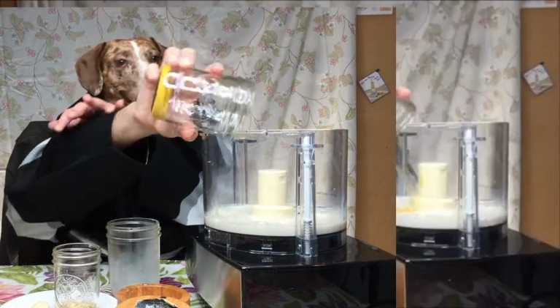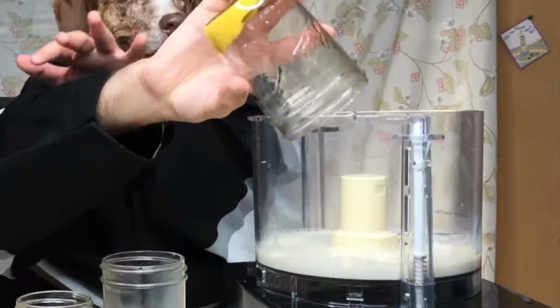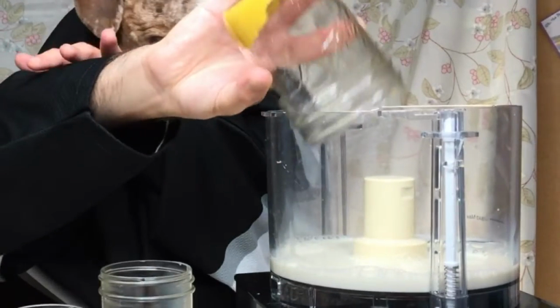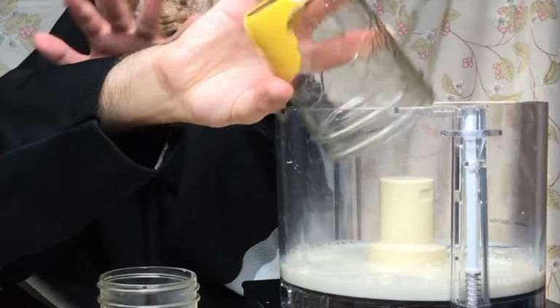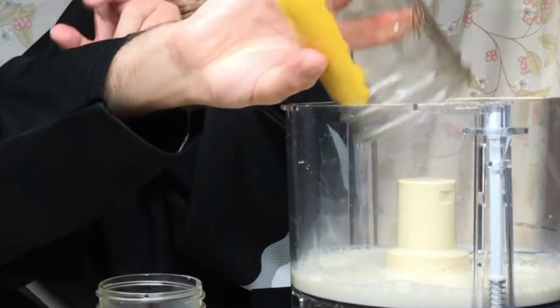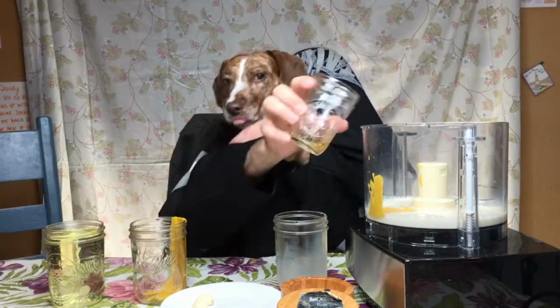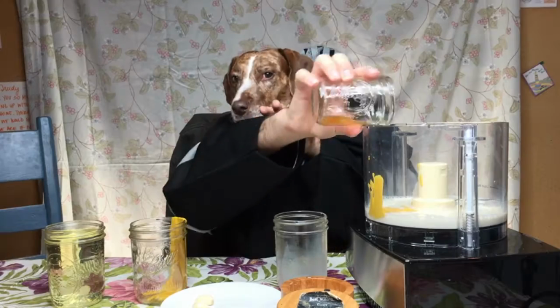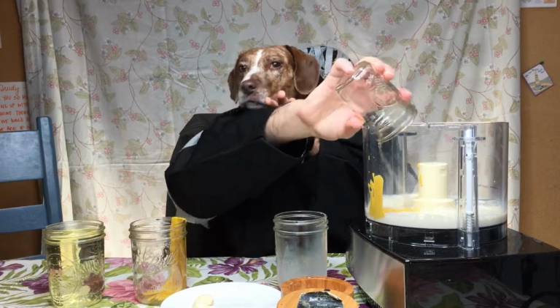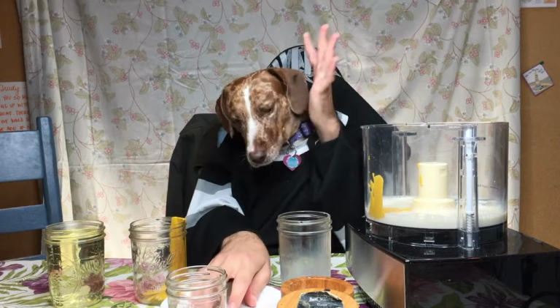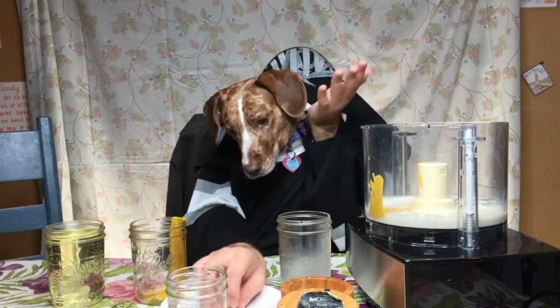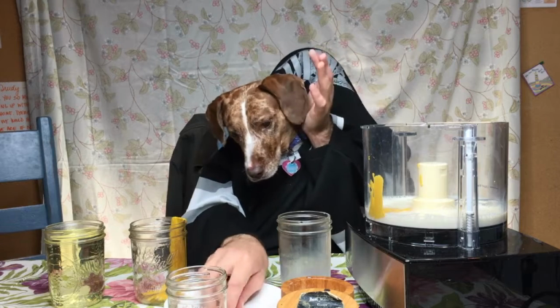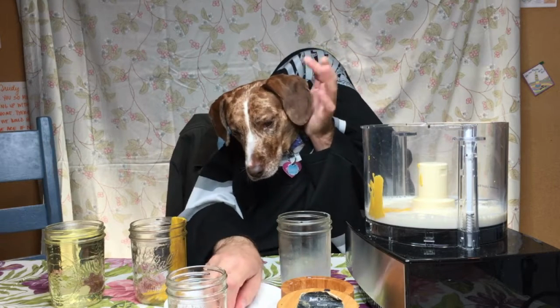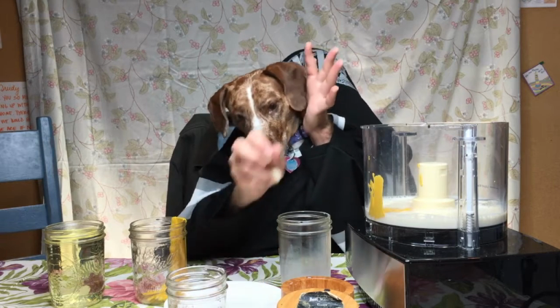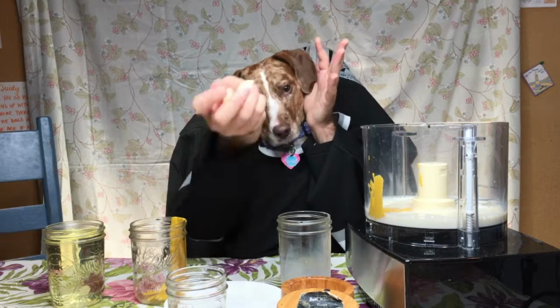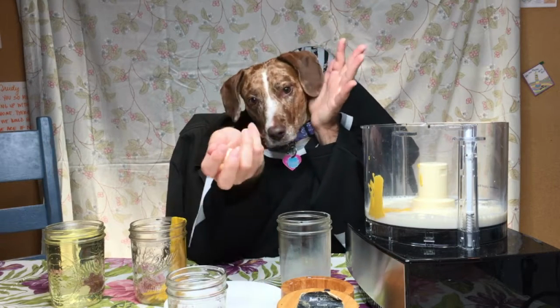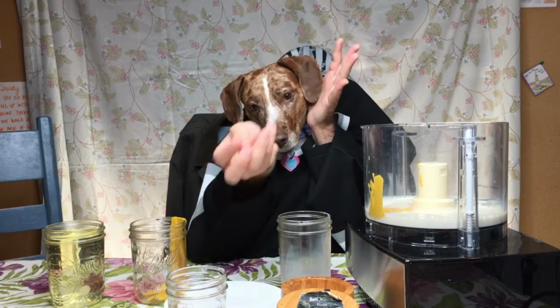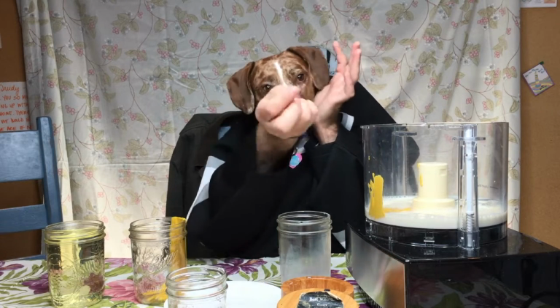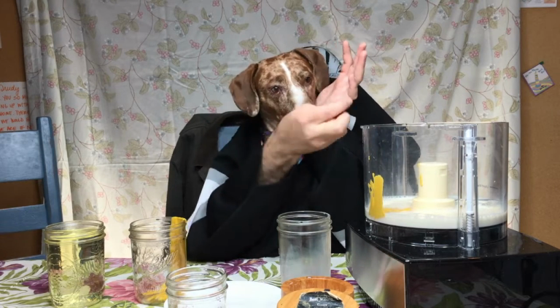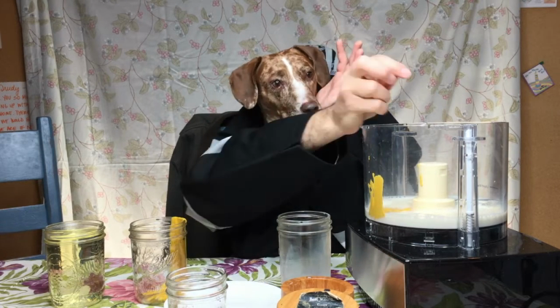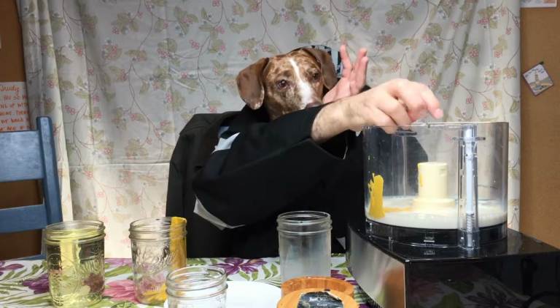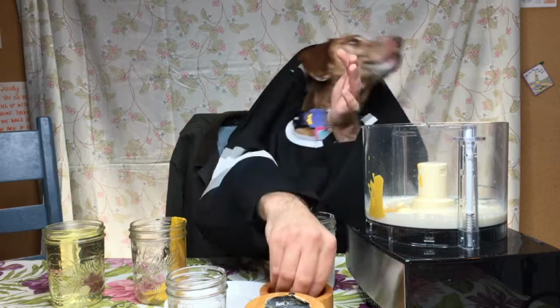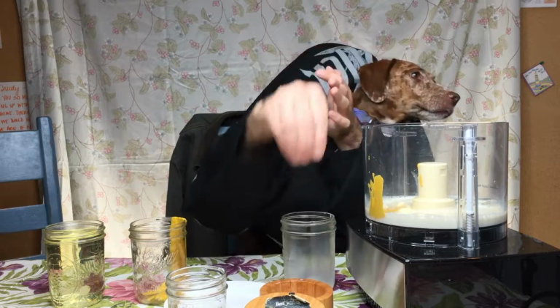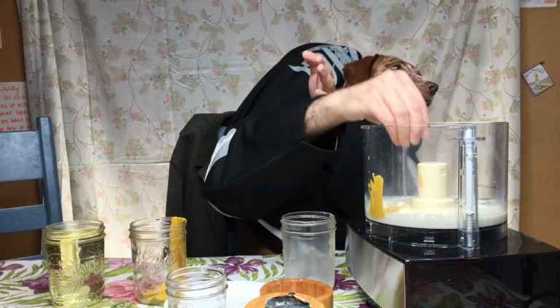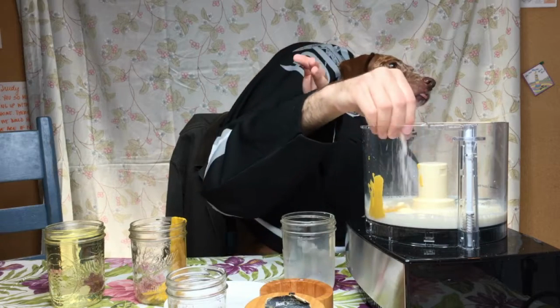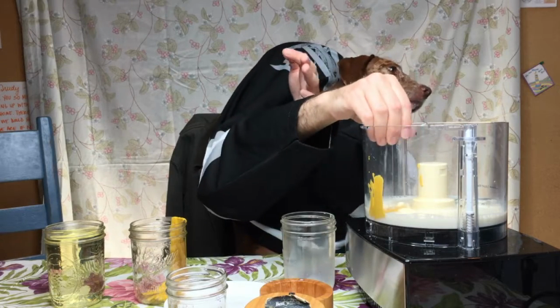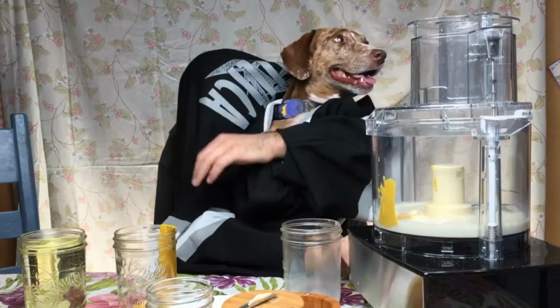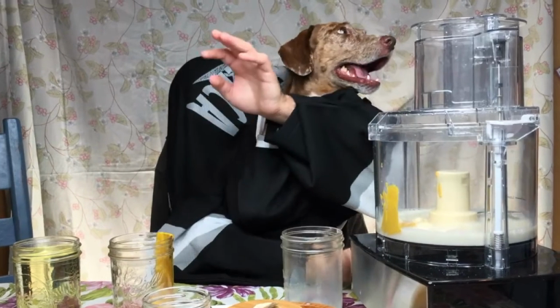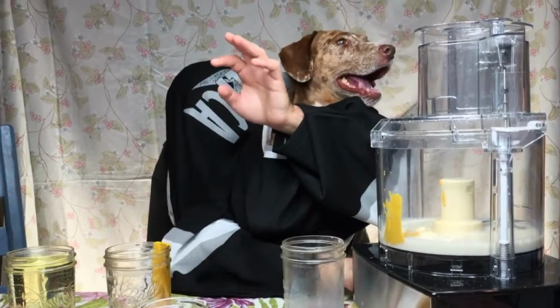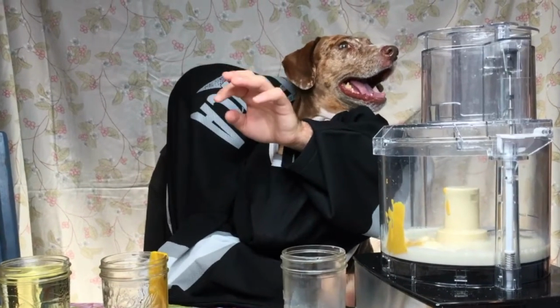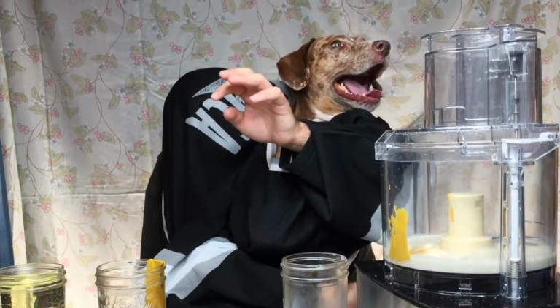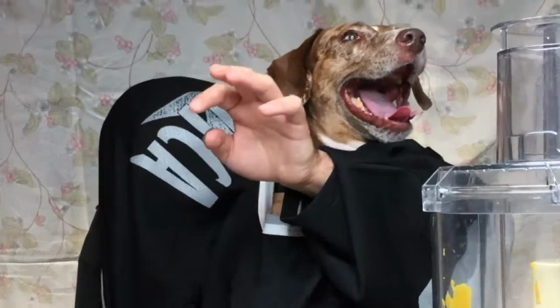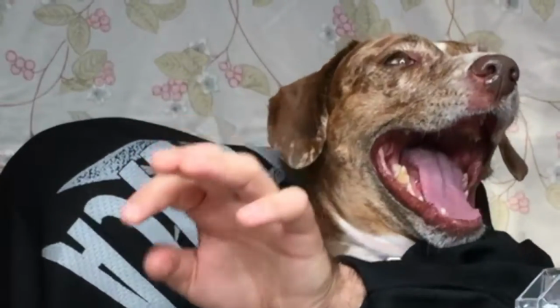Oh, I love mustard. You take the apple cider vinegar. You take this garlic — it smells so good. And then you put some salt in.